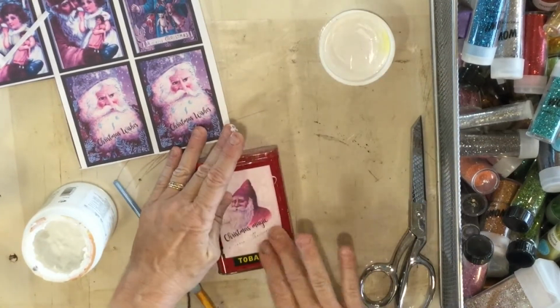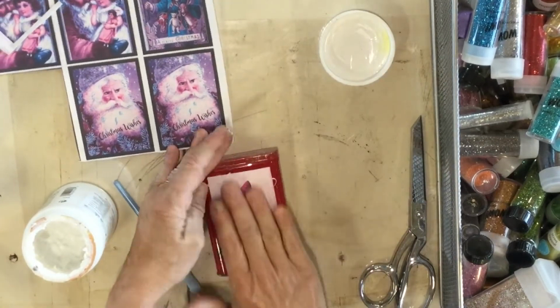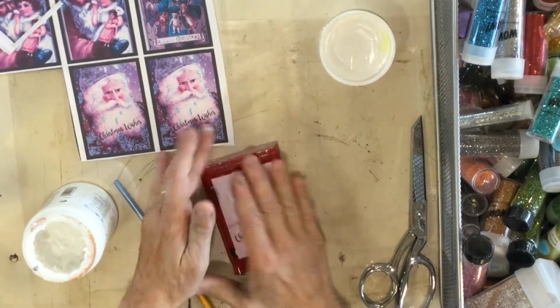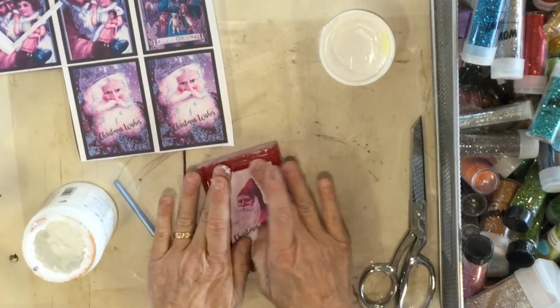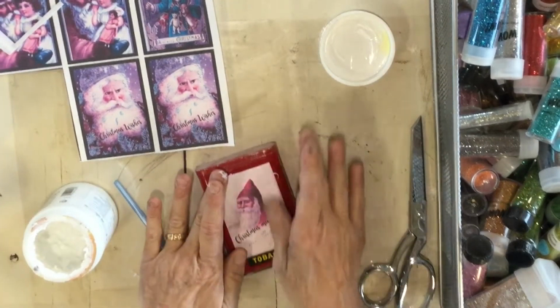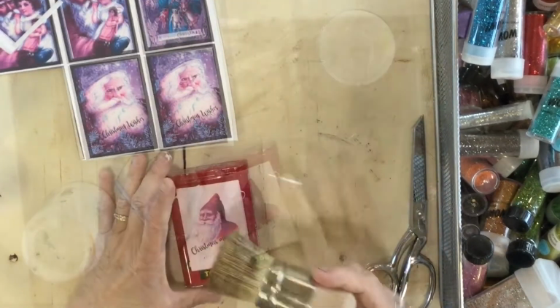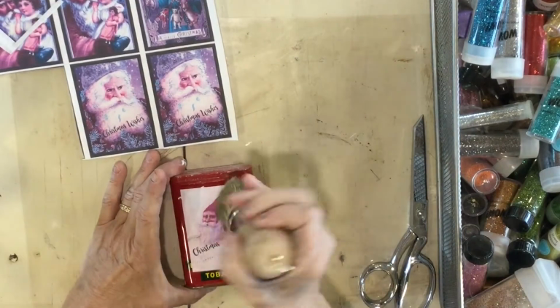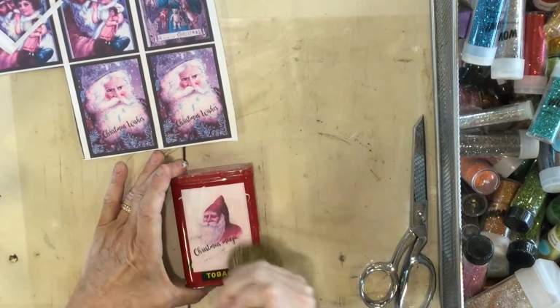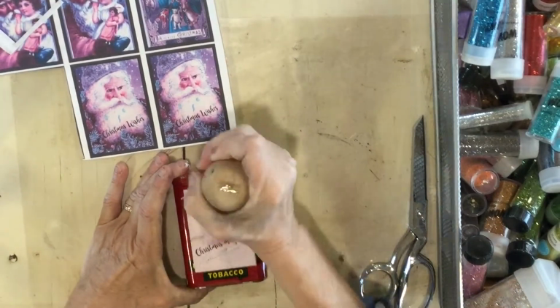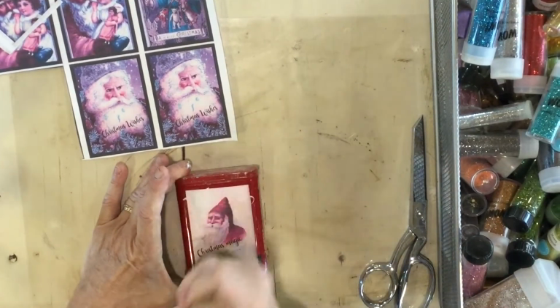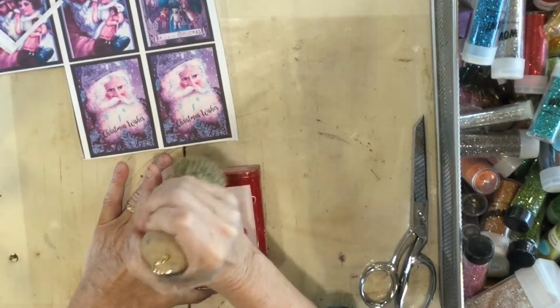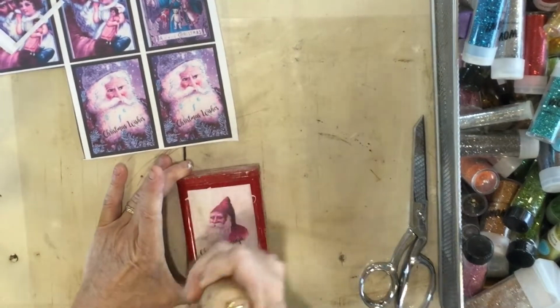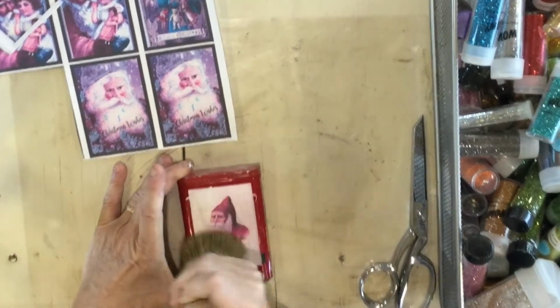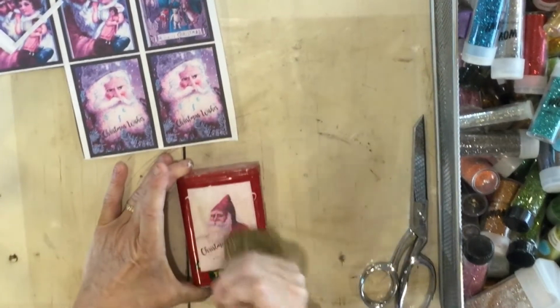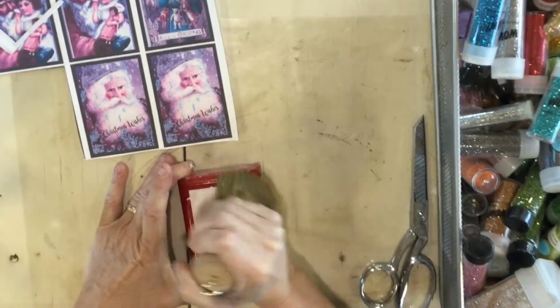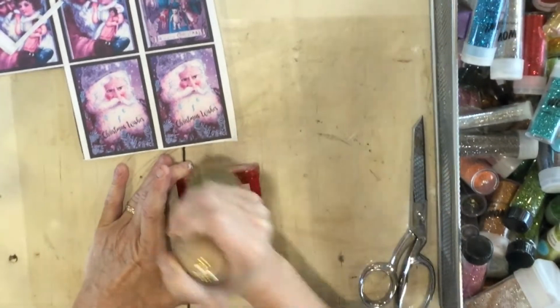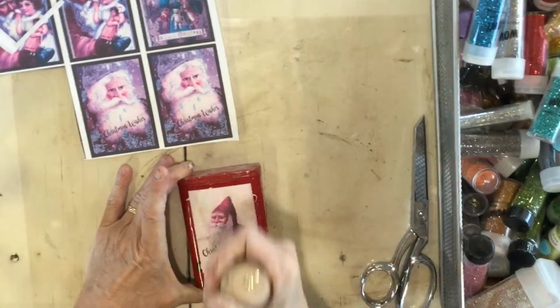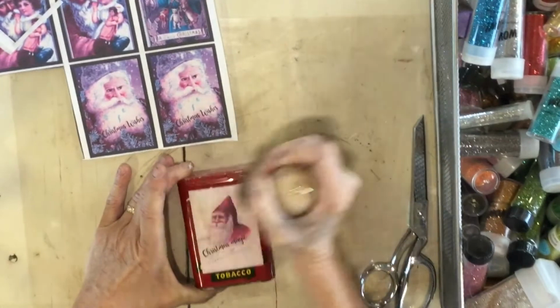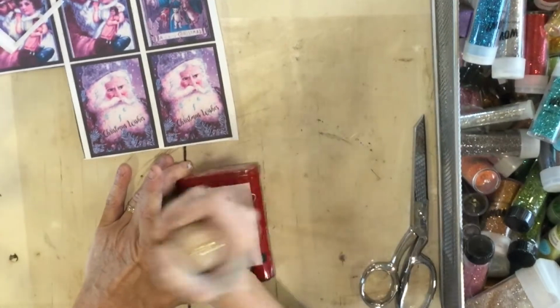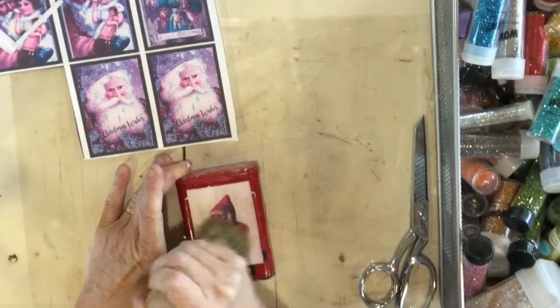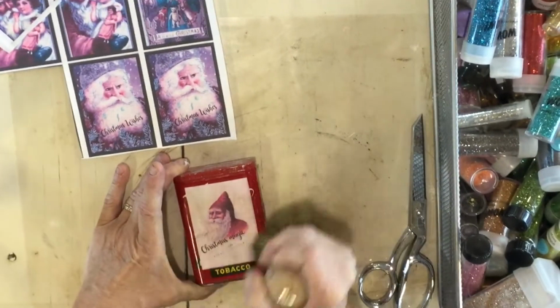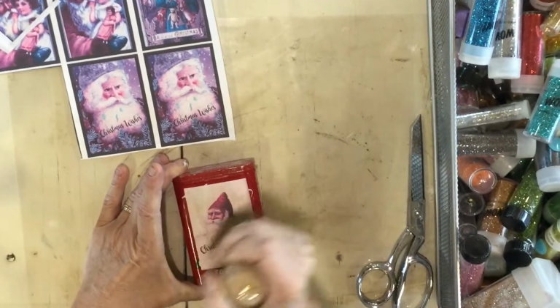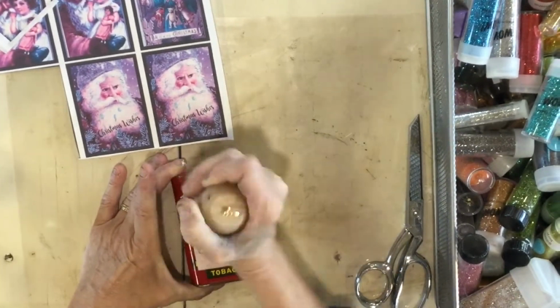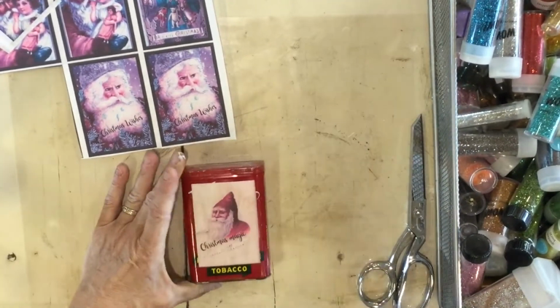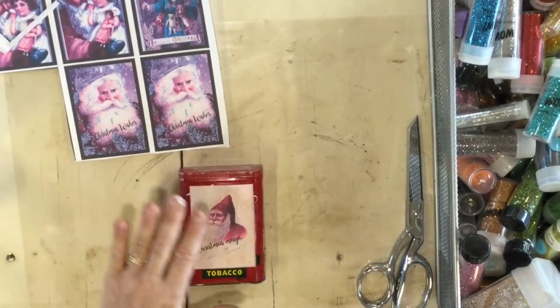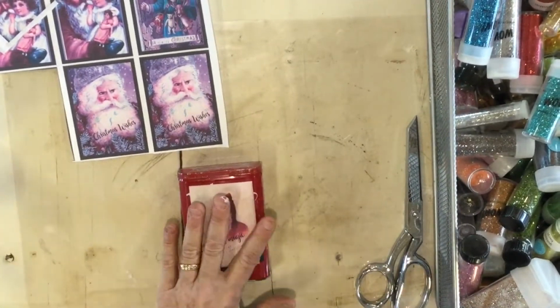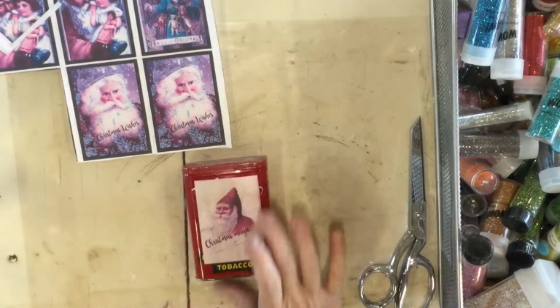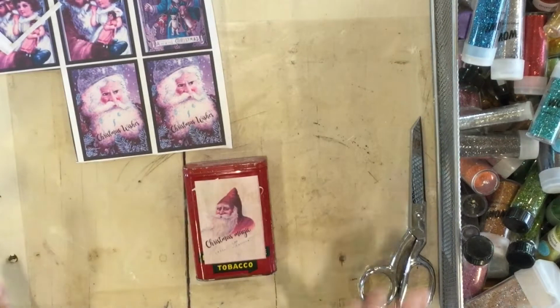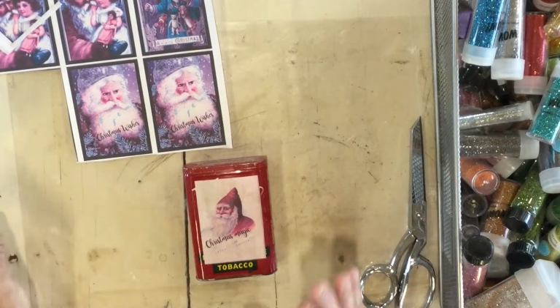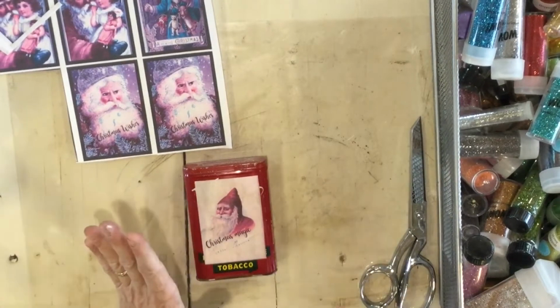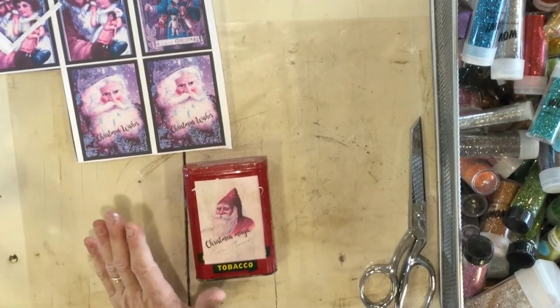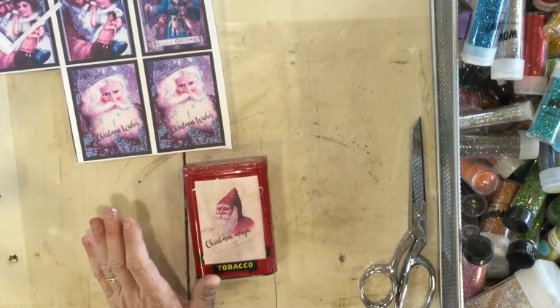I'm just going to add a teeny bit of wax before I put my glitter on, just to give it a little bit of an aged look. You really can't do that after you have your gloppy glitter on, so now is the time — just pick a couple of areas.